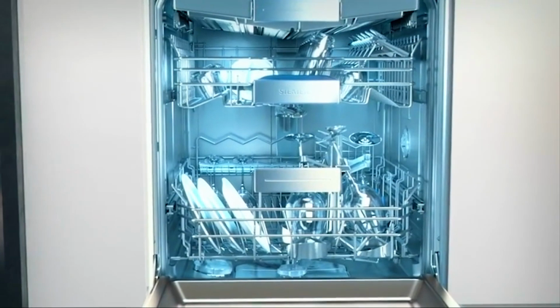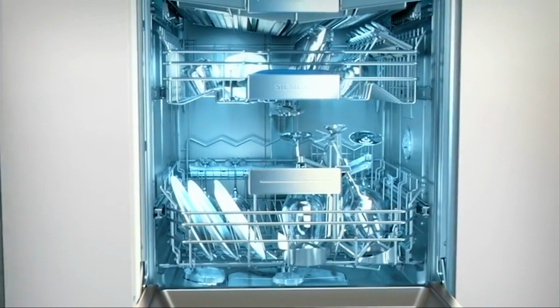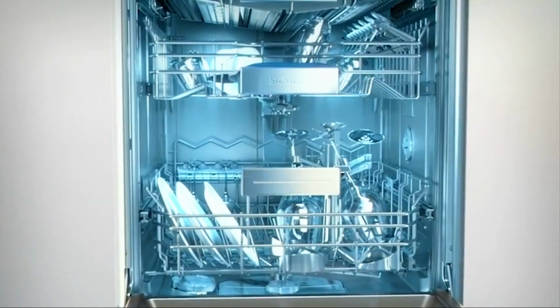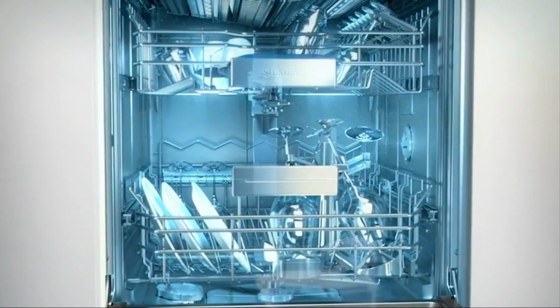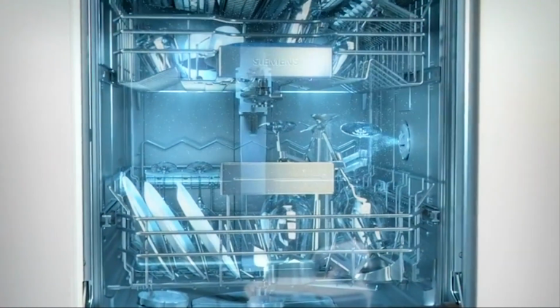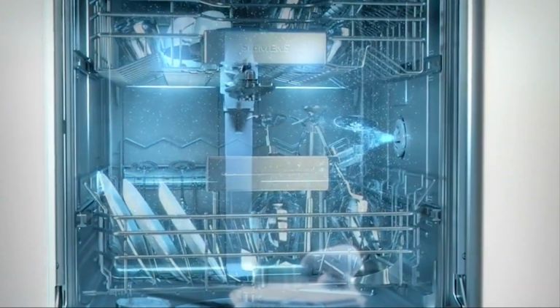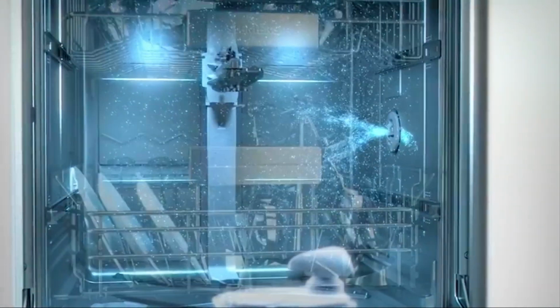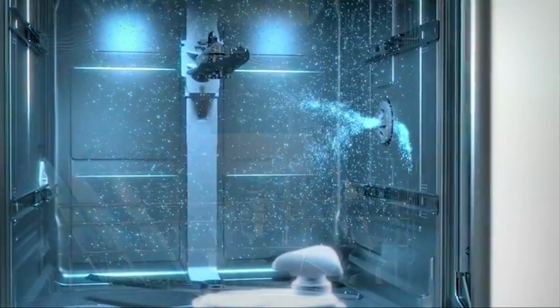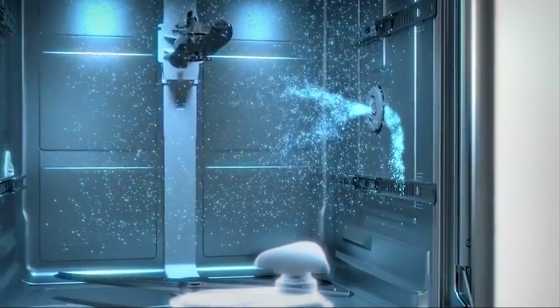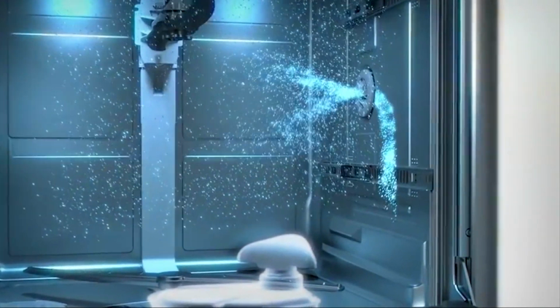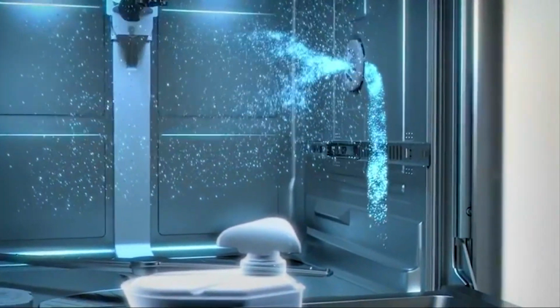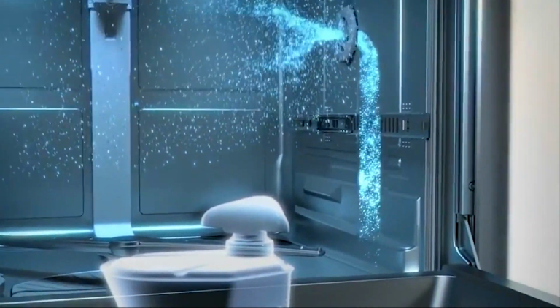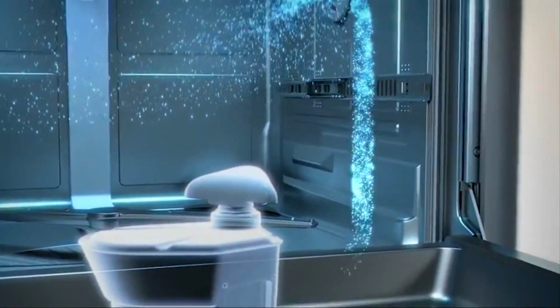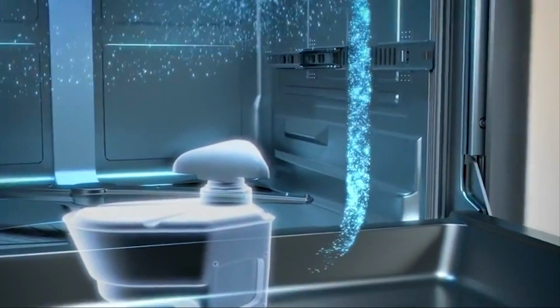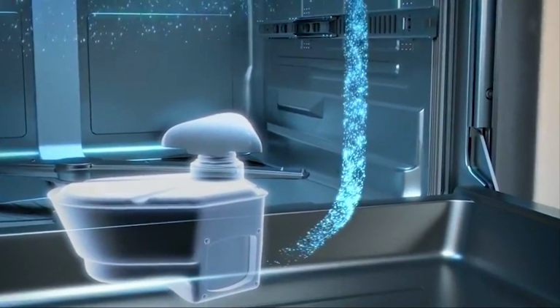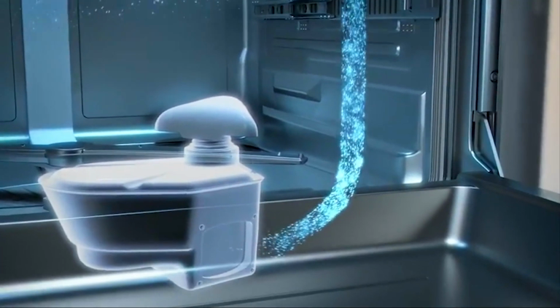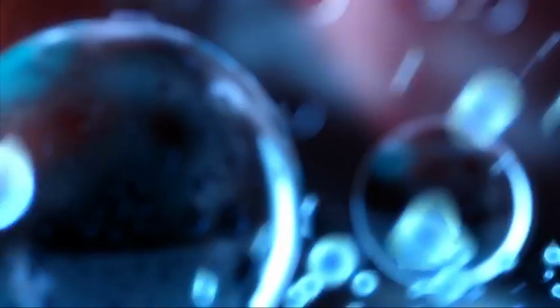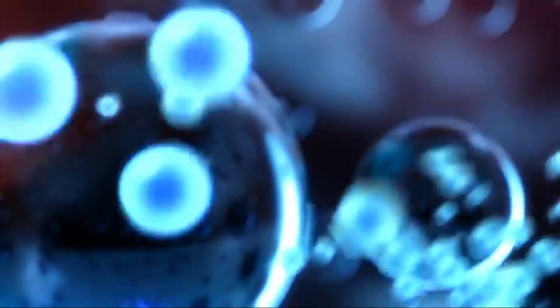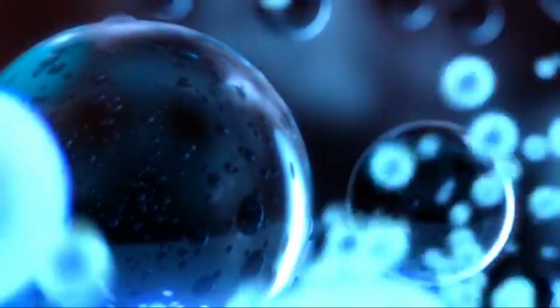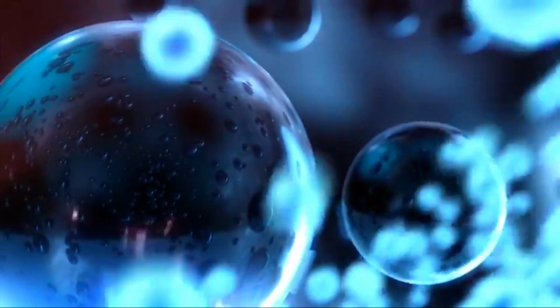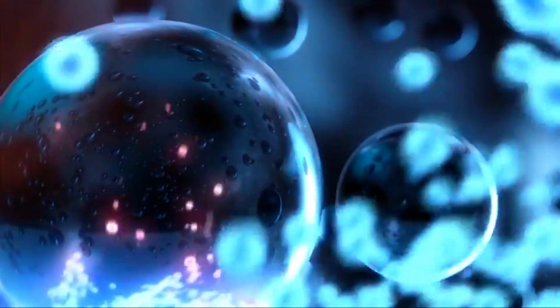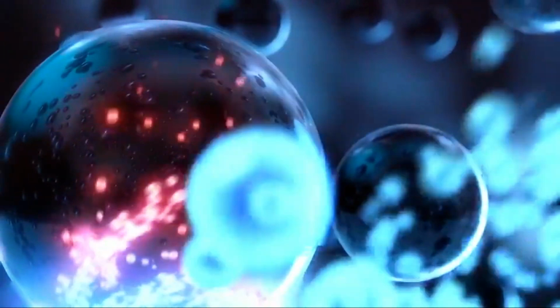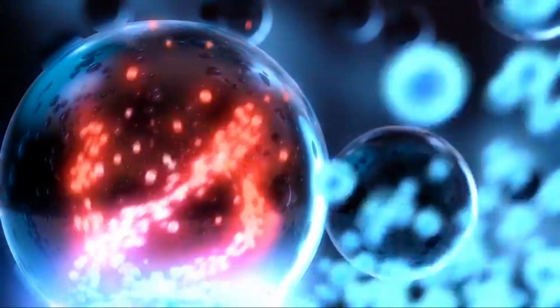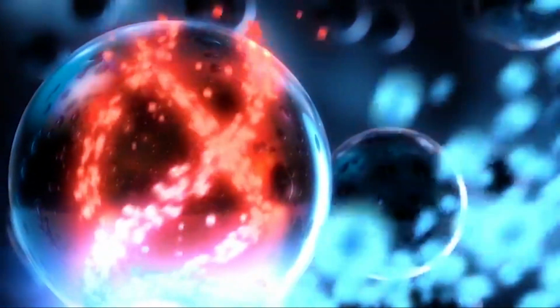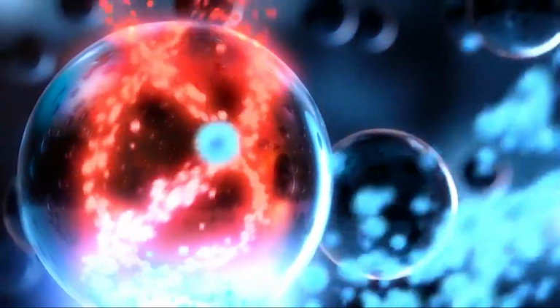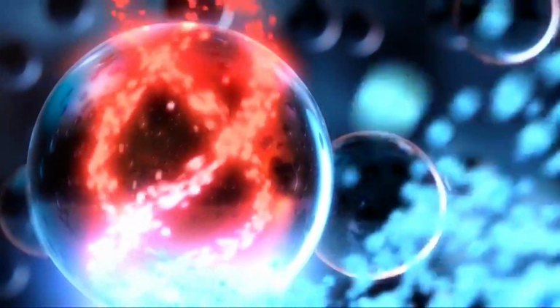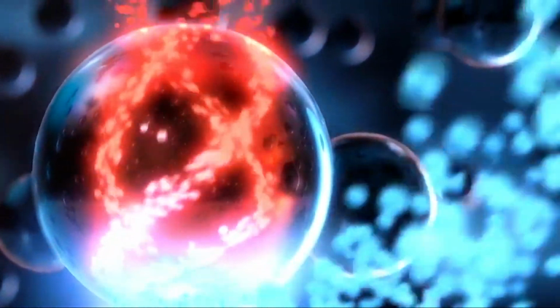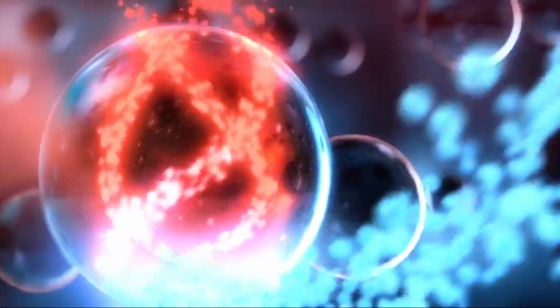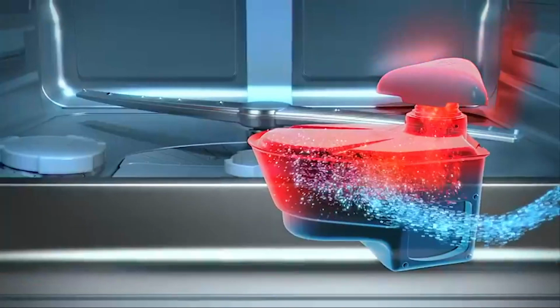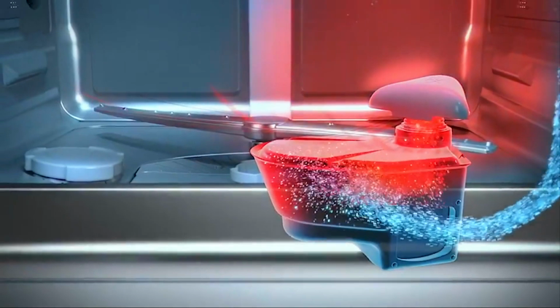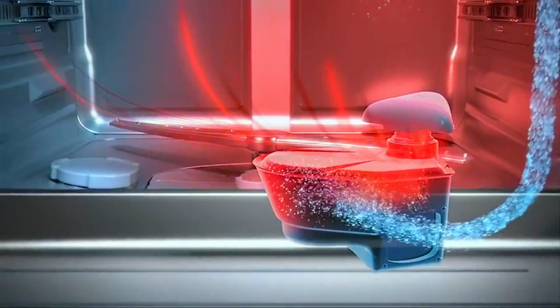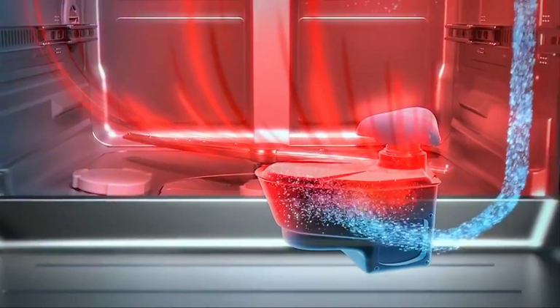Zeolite is one of the most potent drying functions you can find anywhere on the market. It provides an efficient process of drying thanks to a powerful mineral called Zeolite, which is activated by the steam leaving your dishwasher and creates a high heat environment to keep your dishes from developing water stains.